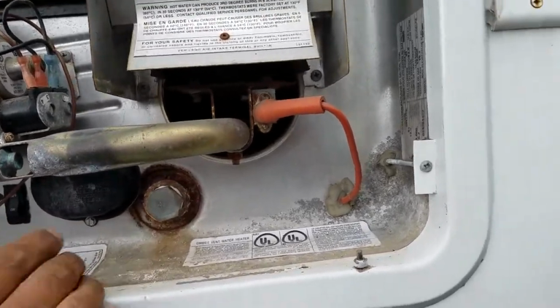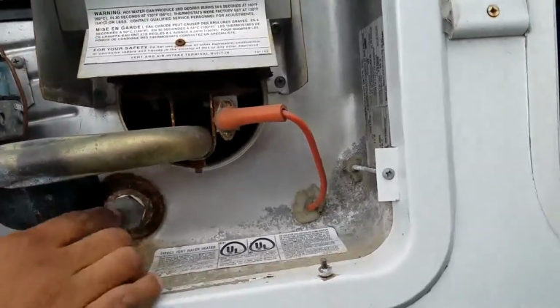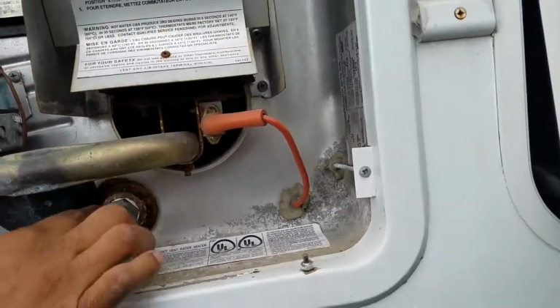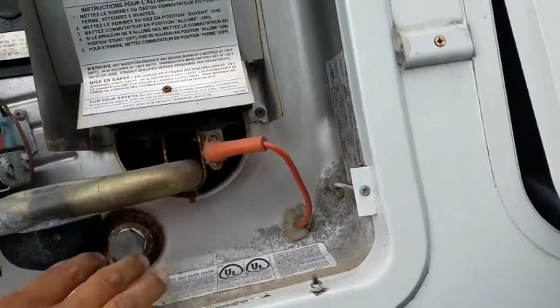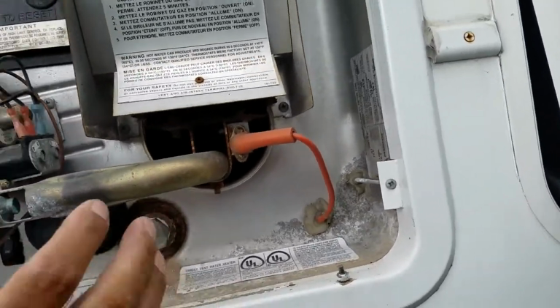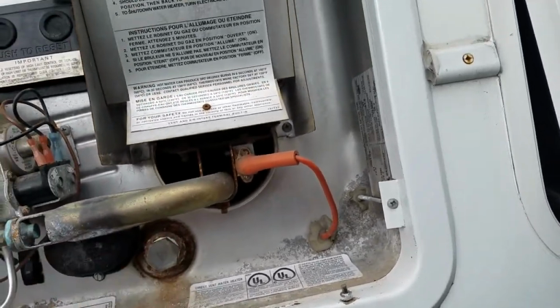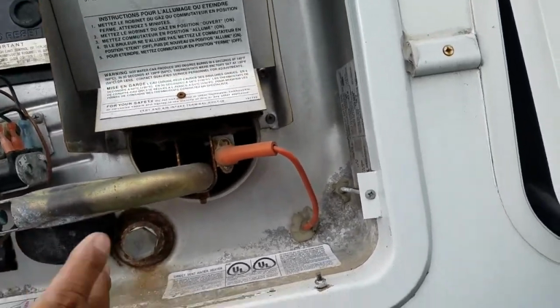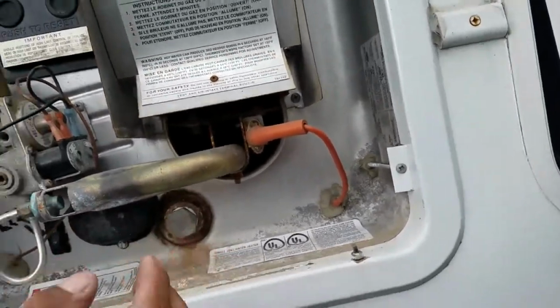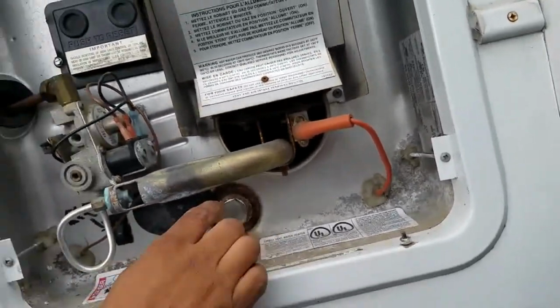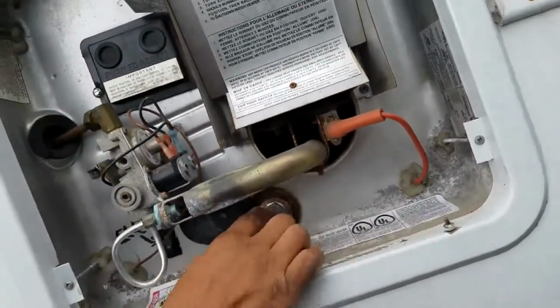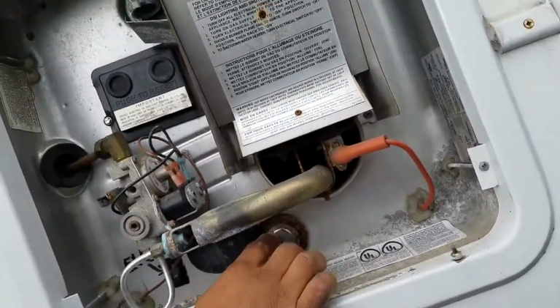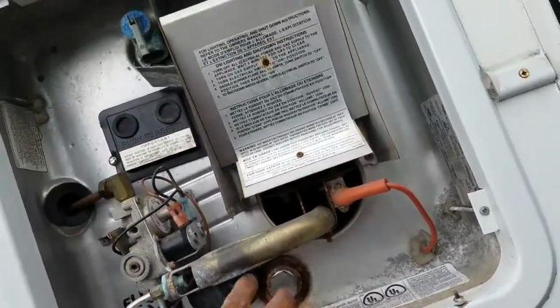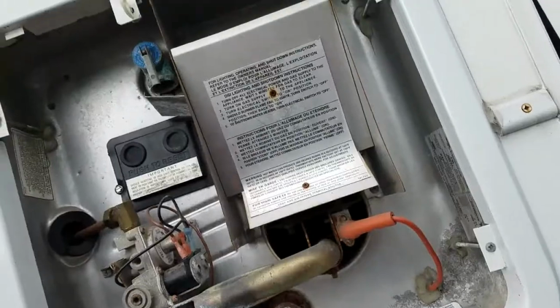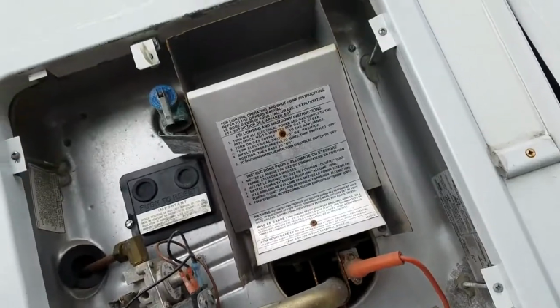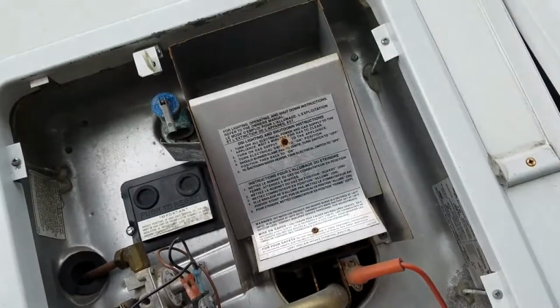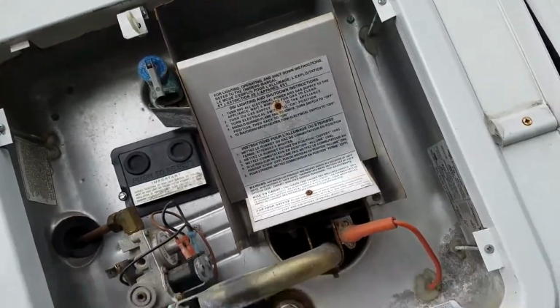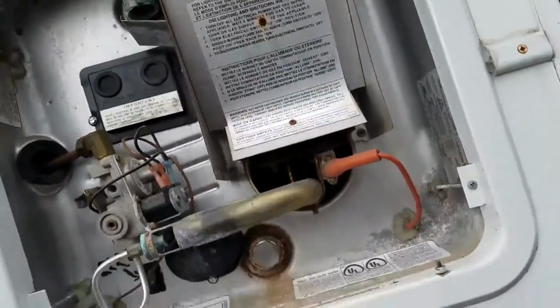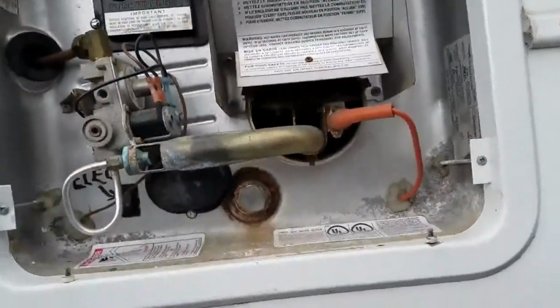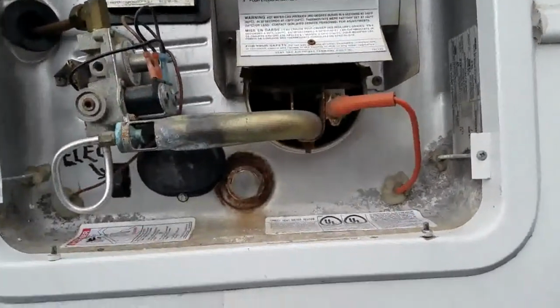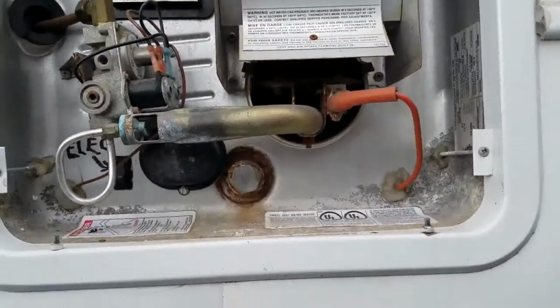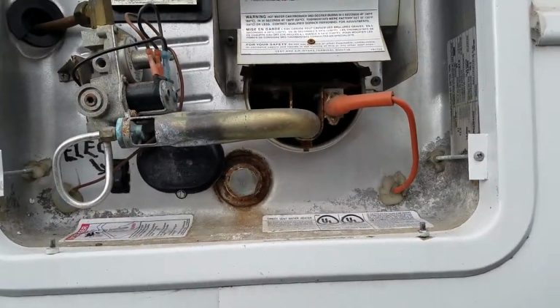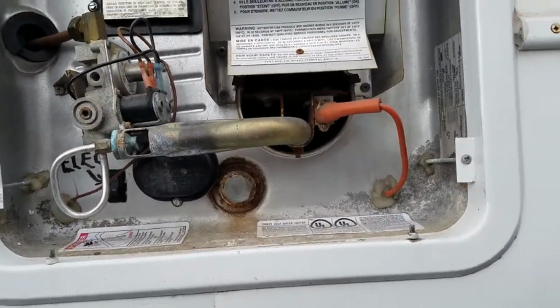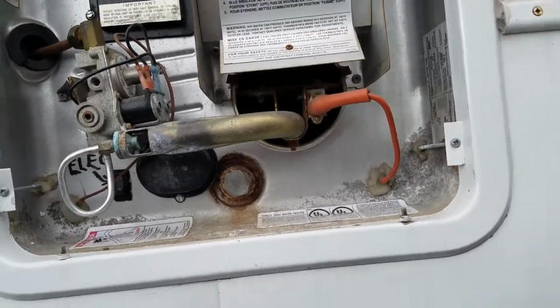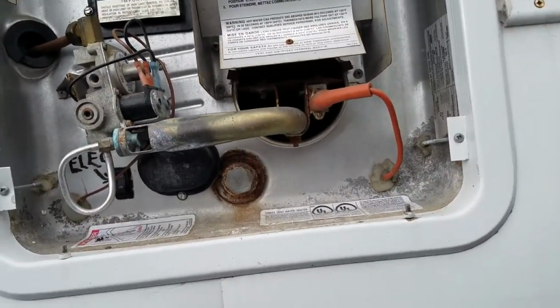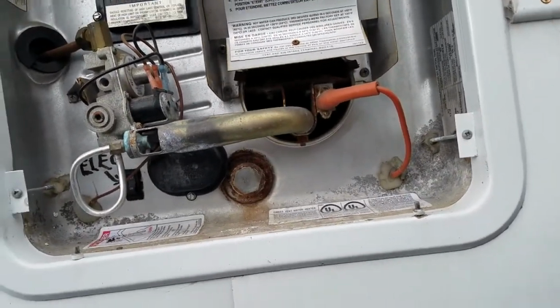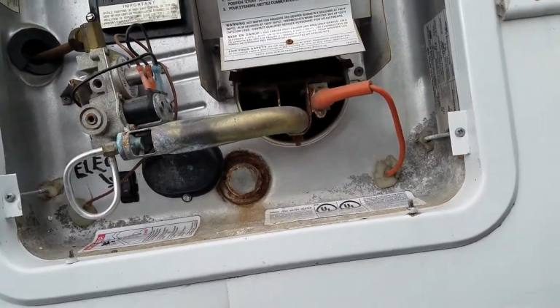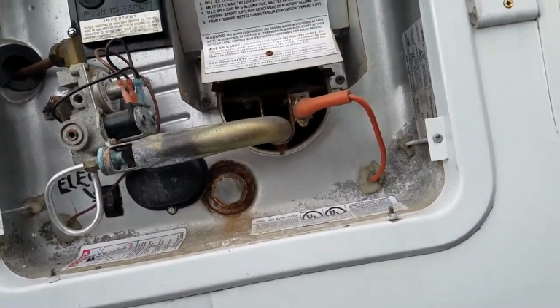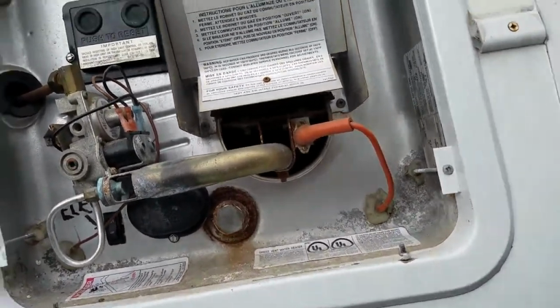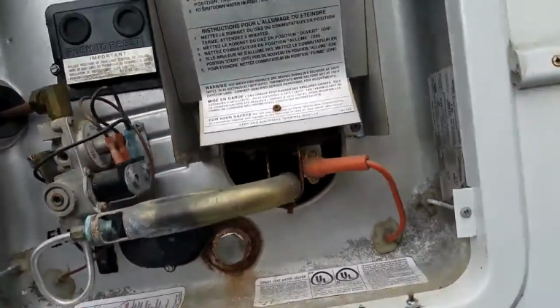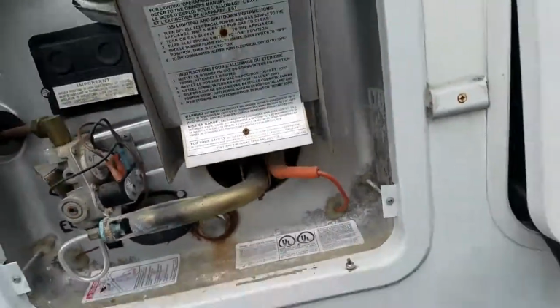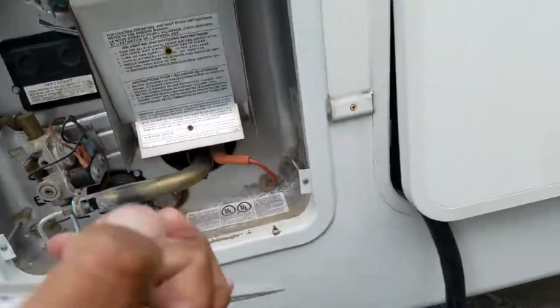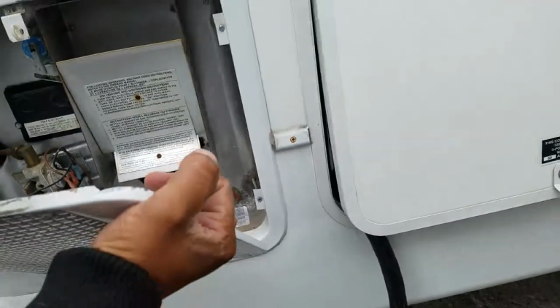And this is just the drain plug to winterize if you have to — that just drains your water heater. Right now it's on electric.